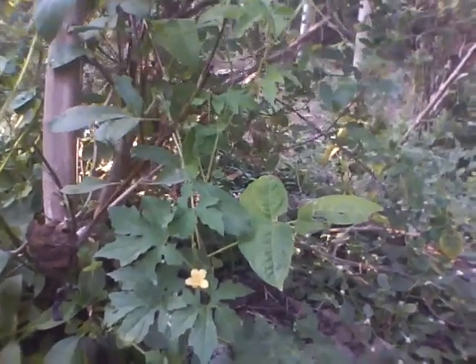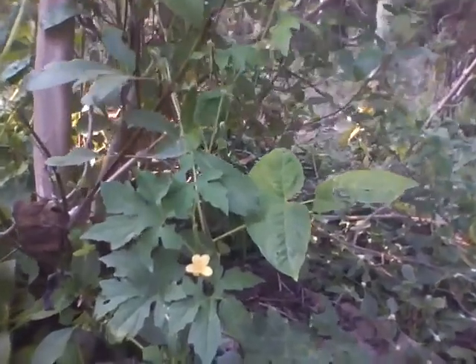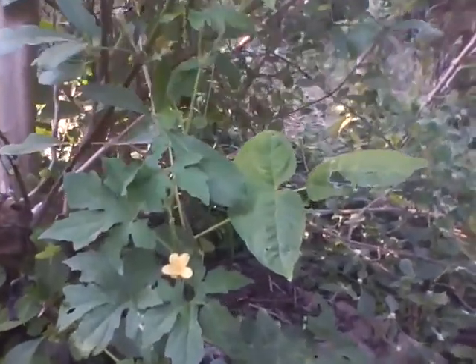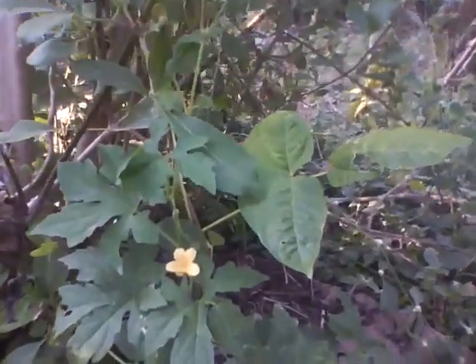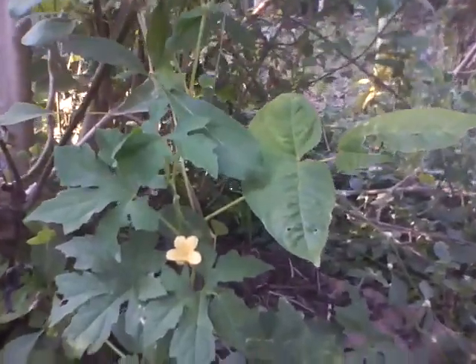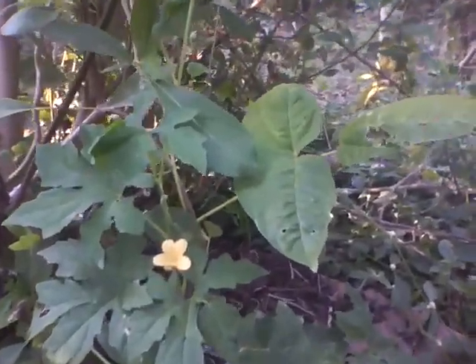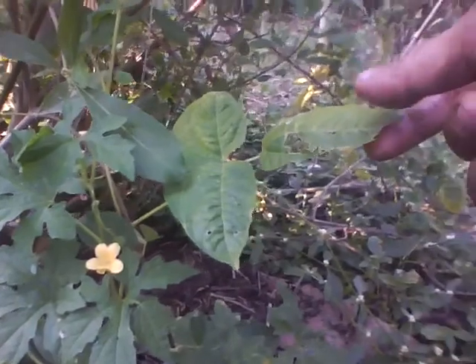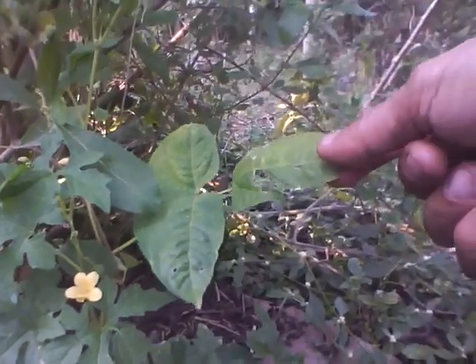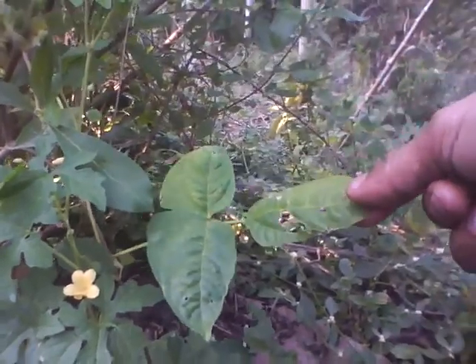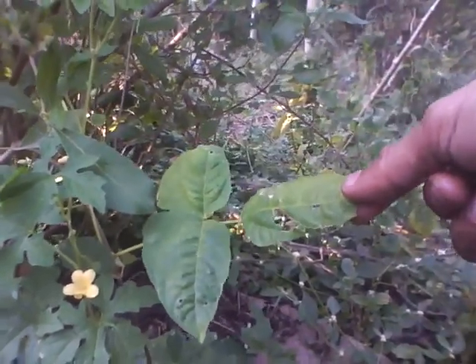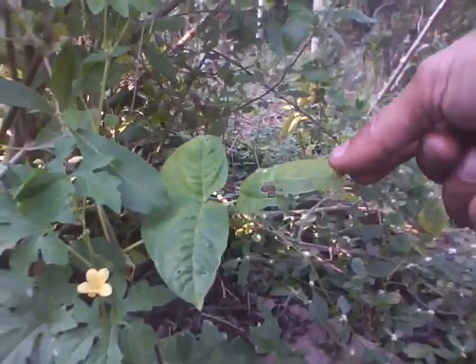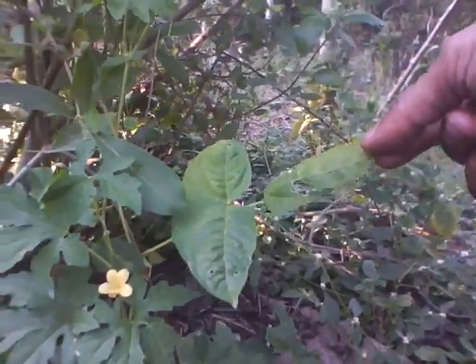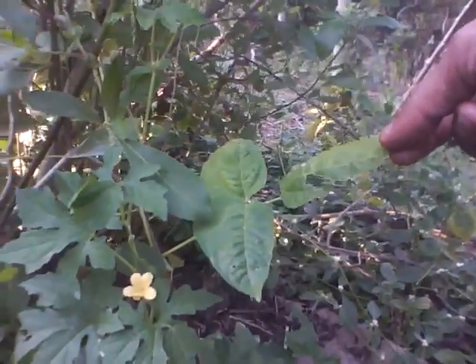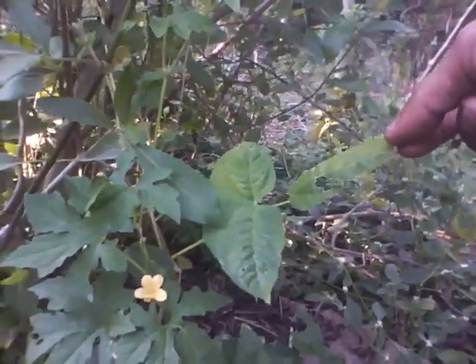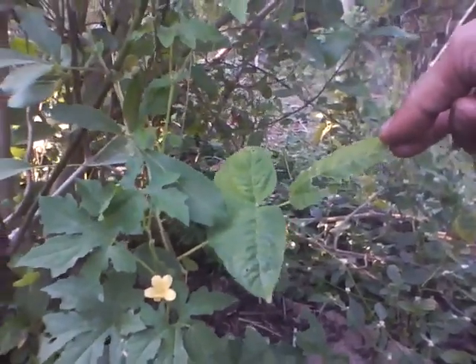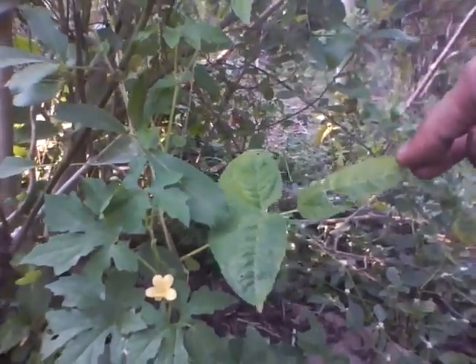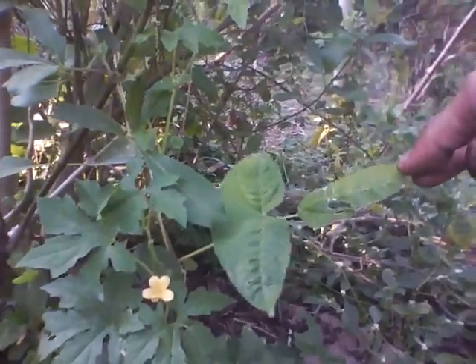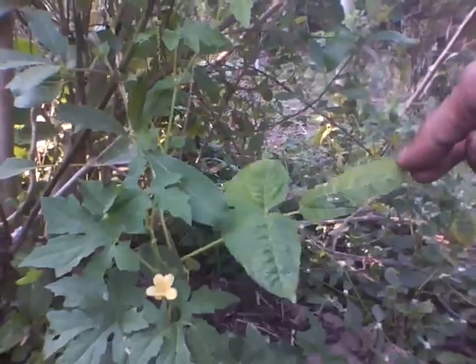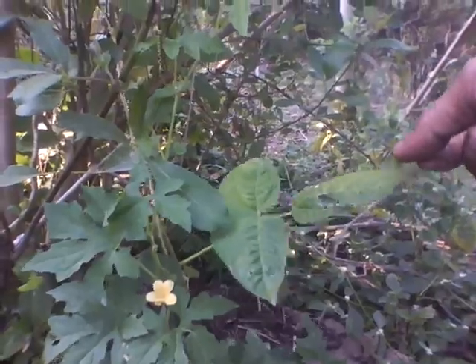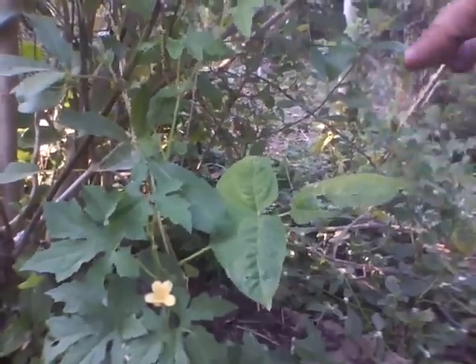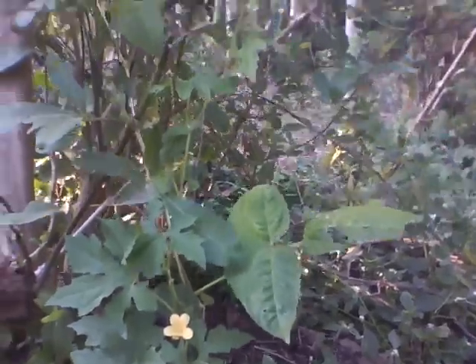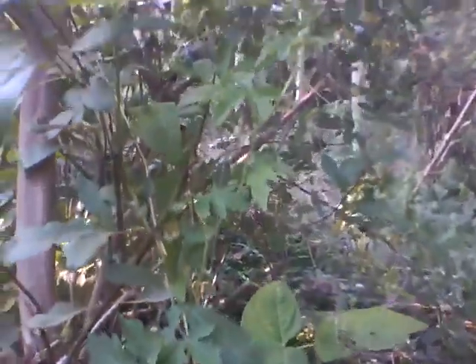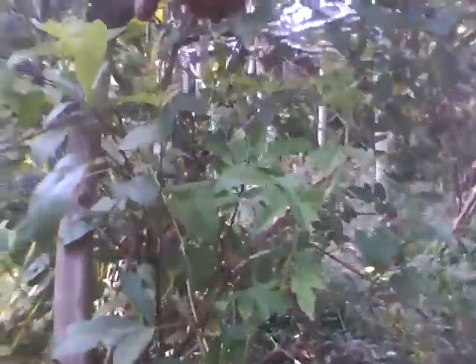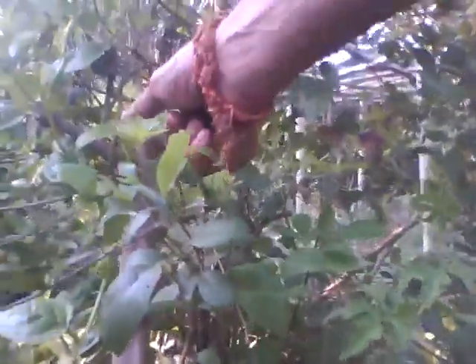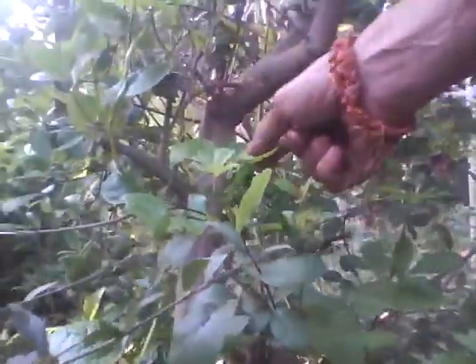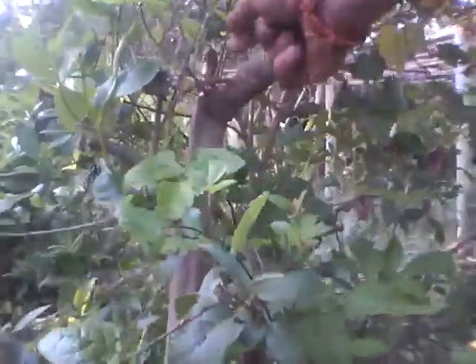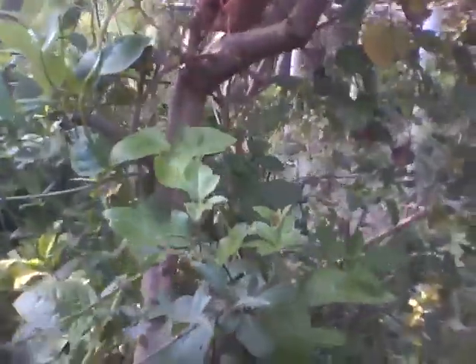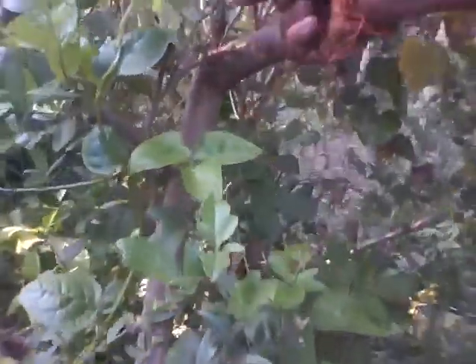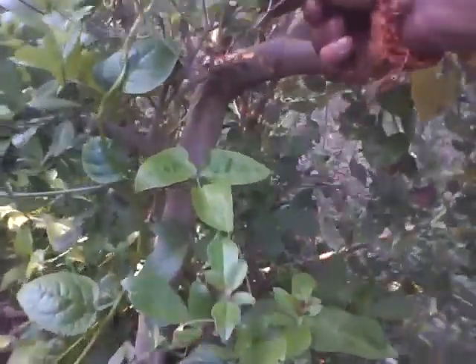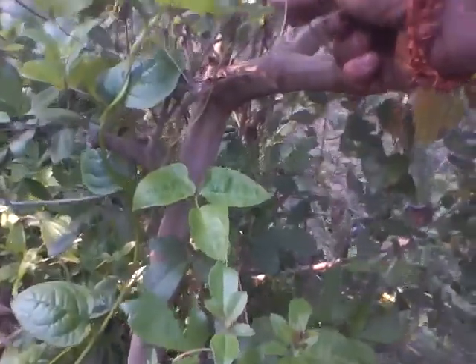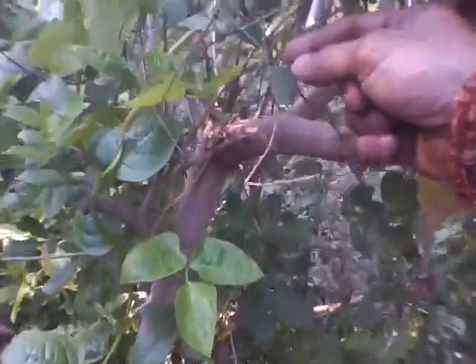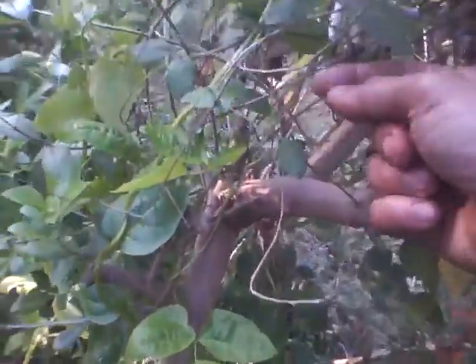What you see here is a string bean, an adolescent string bean plant, trying to climb up there, searching for the sunshine.